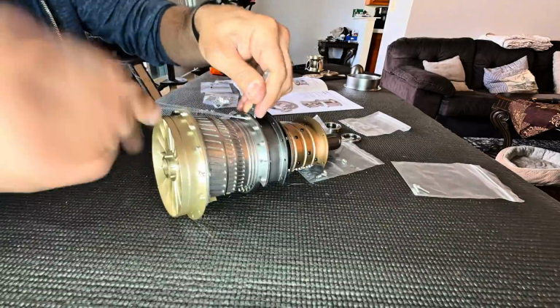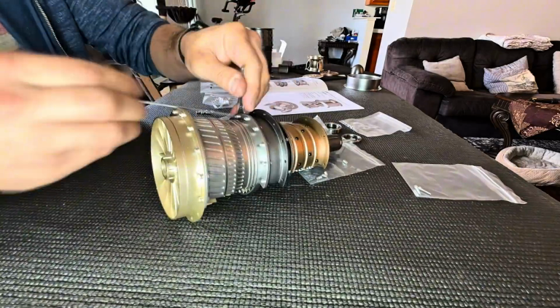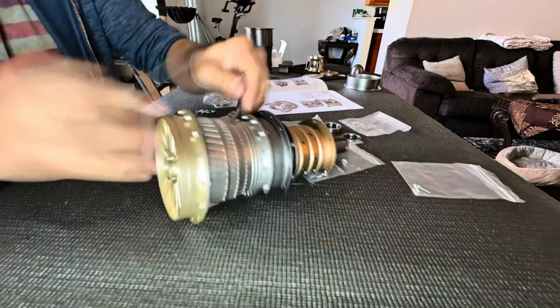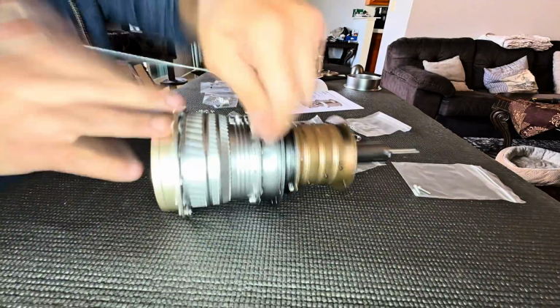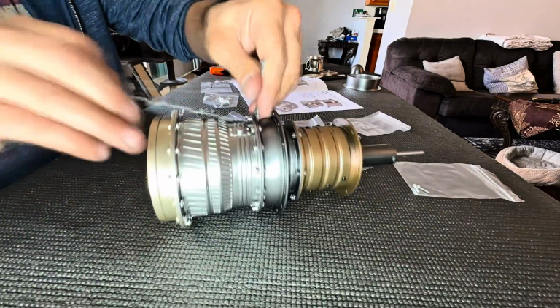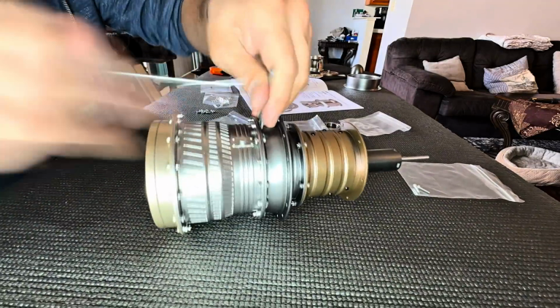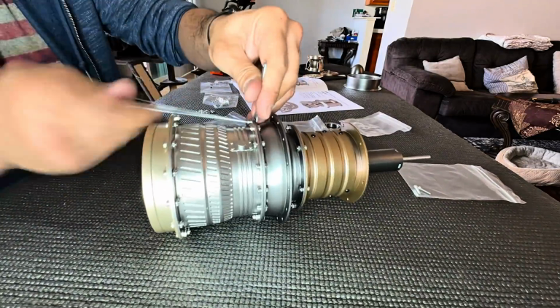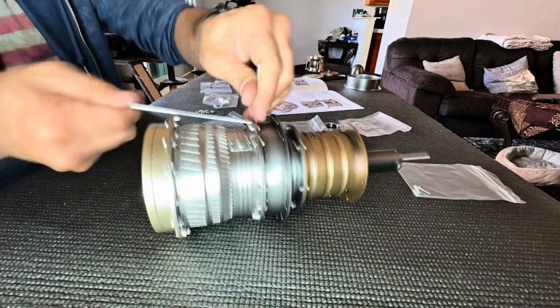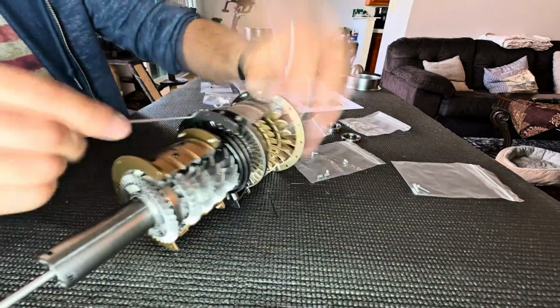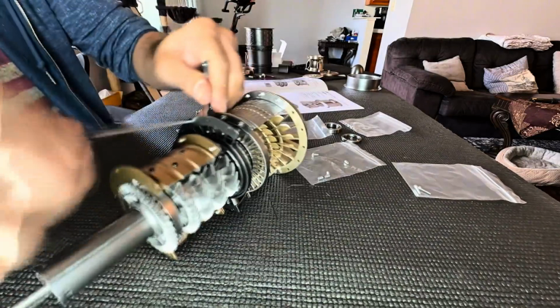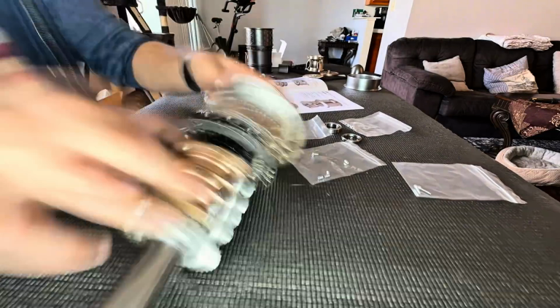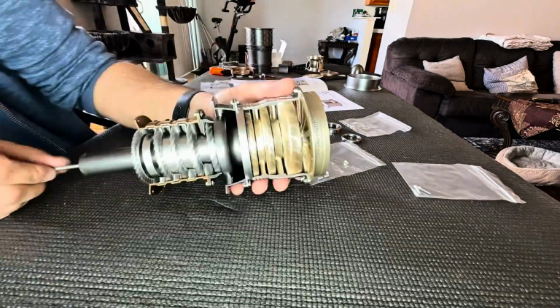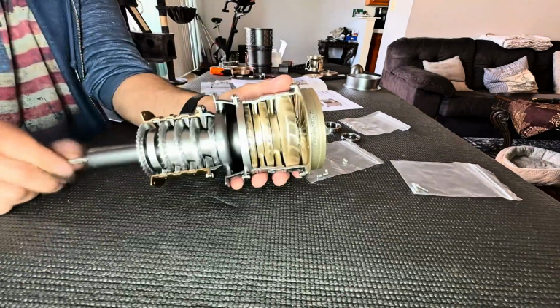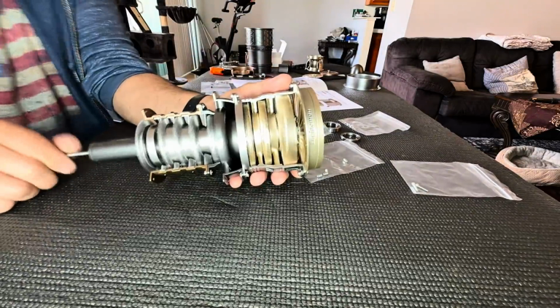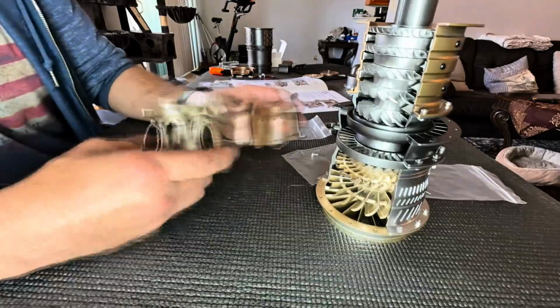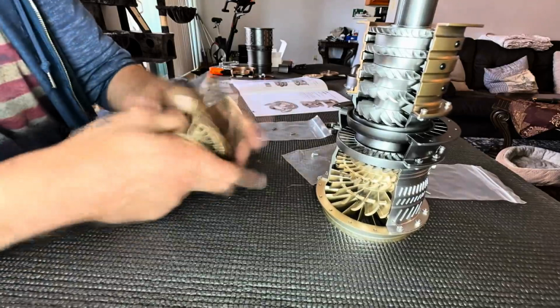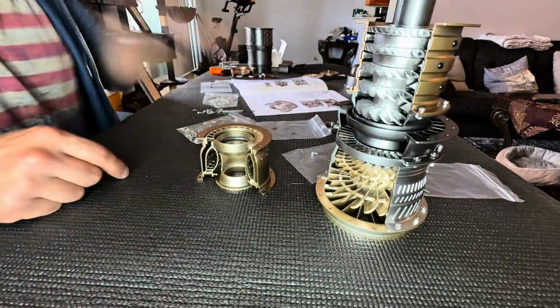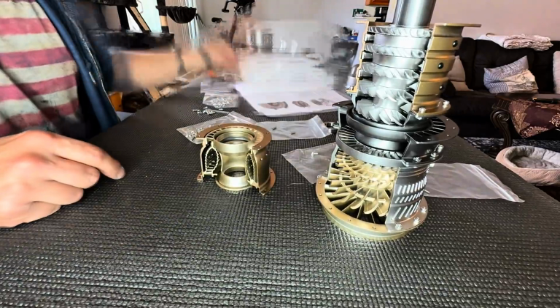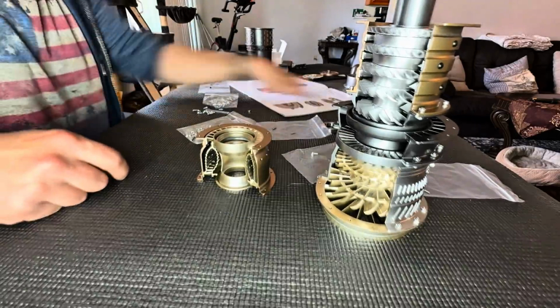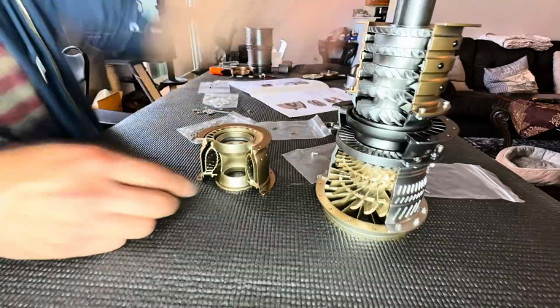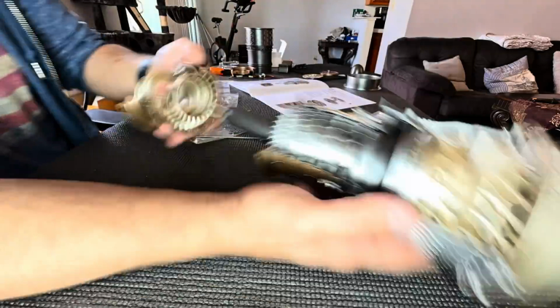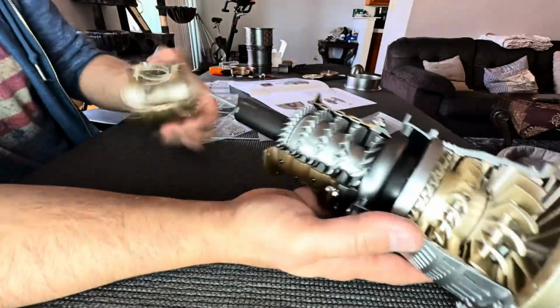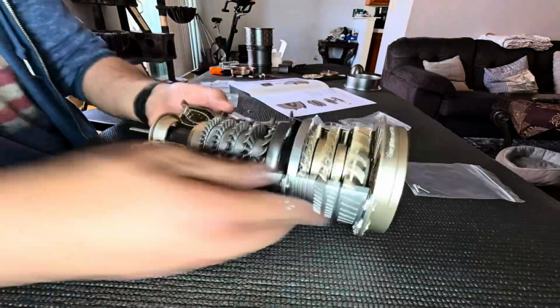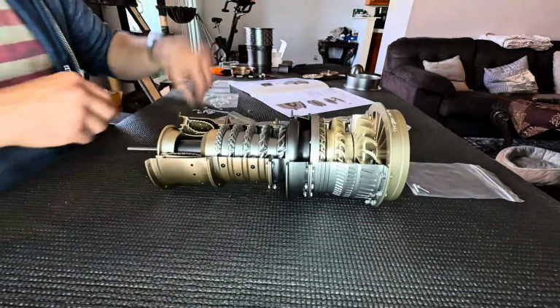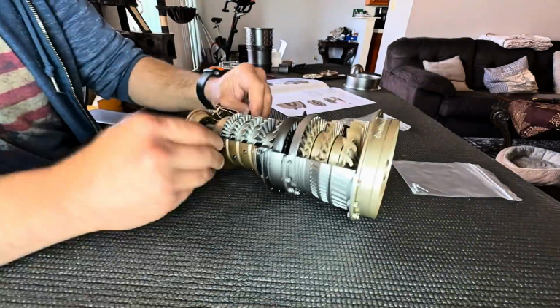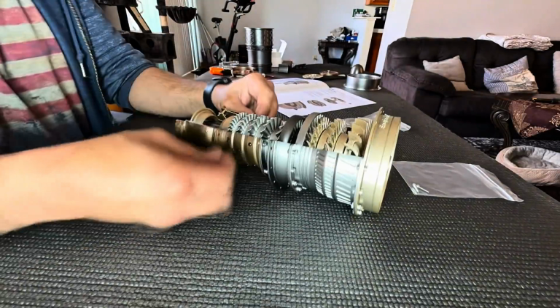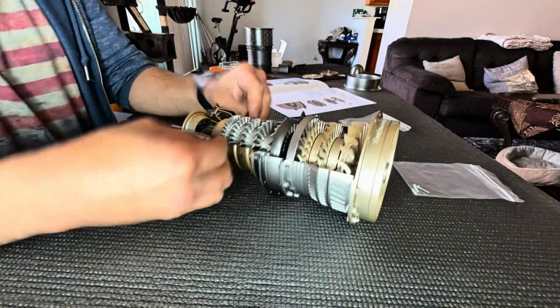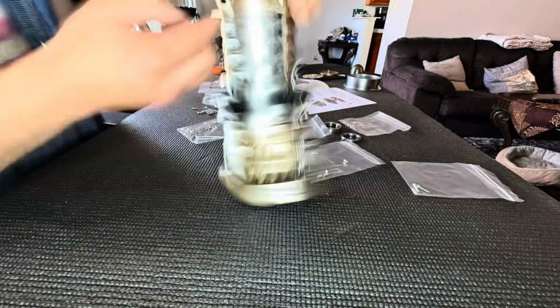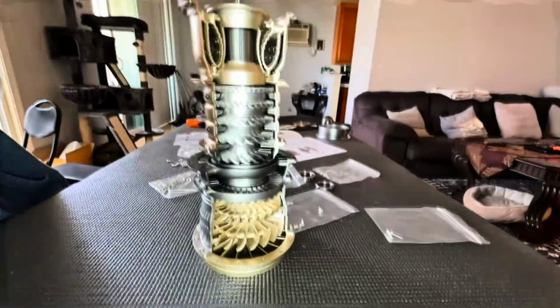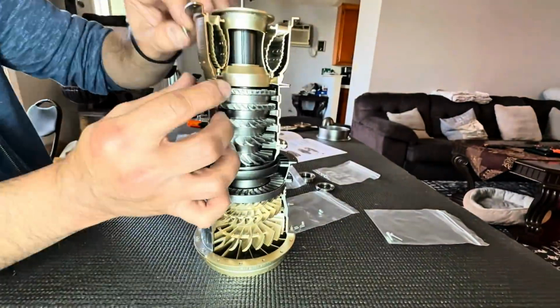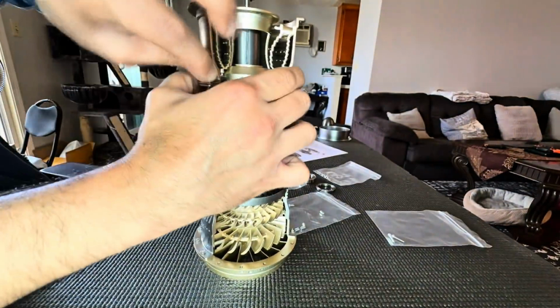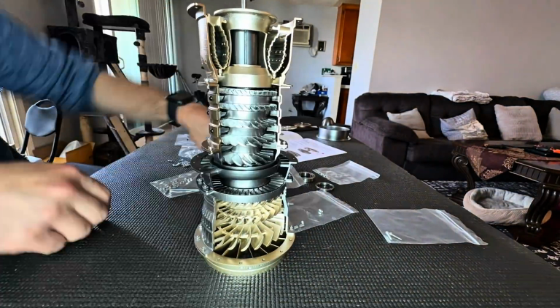After putting together the low and high pressure compressors, we now move on to the combustion section. This is where you have your fuel nozzles as well as your igniters.